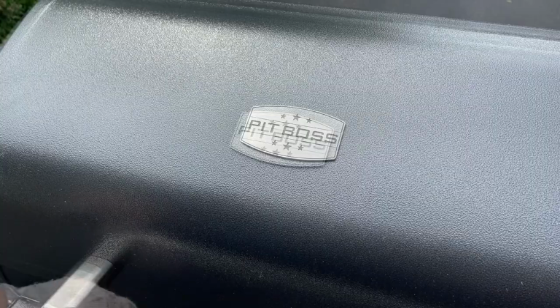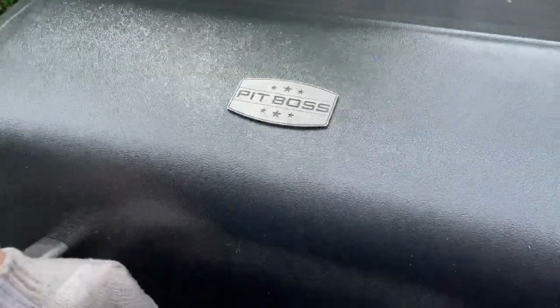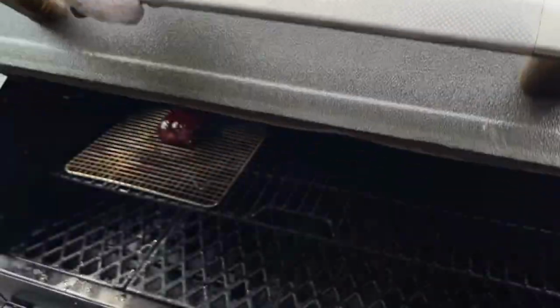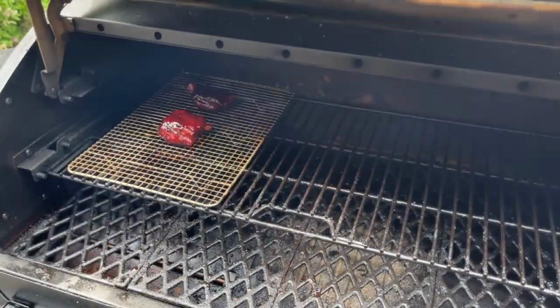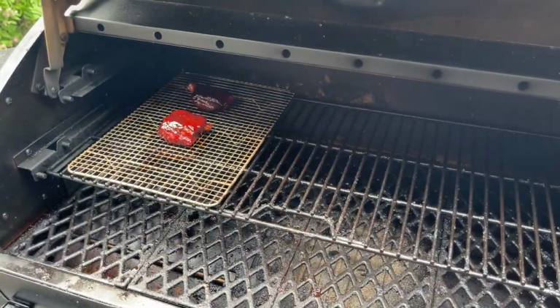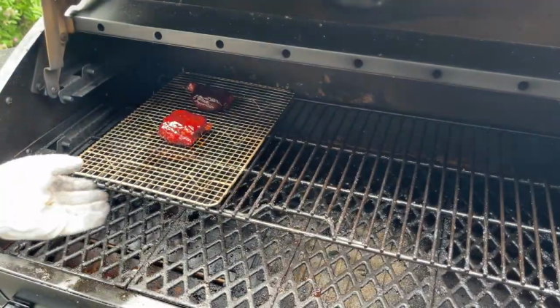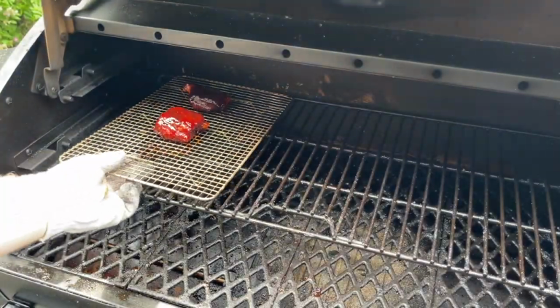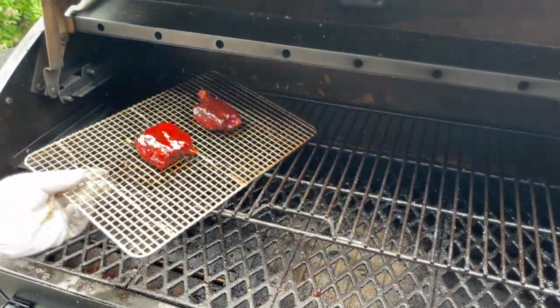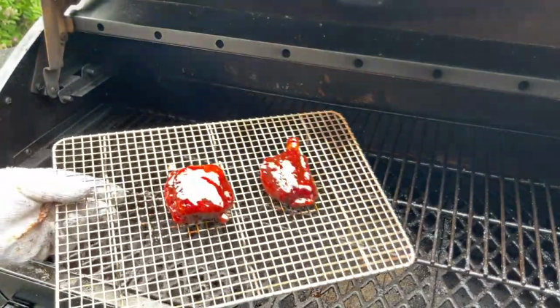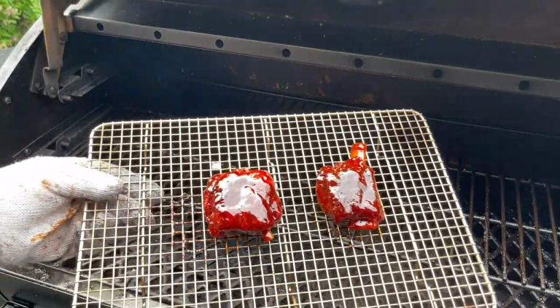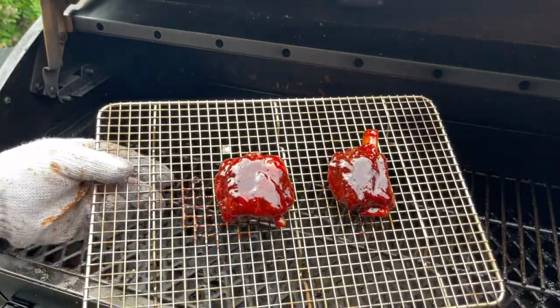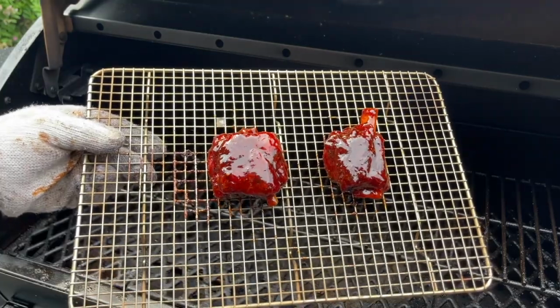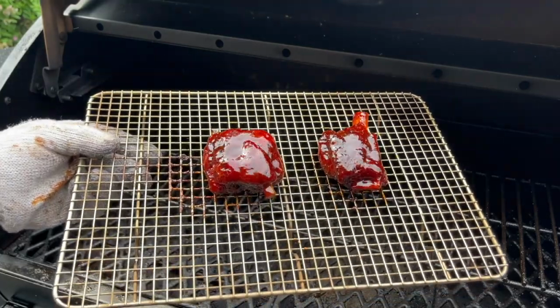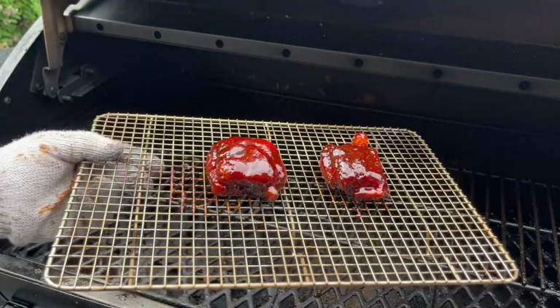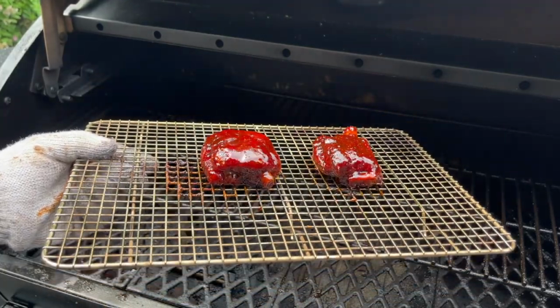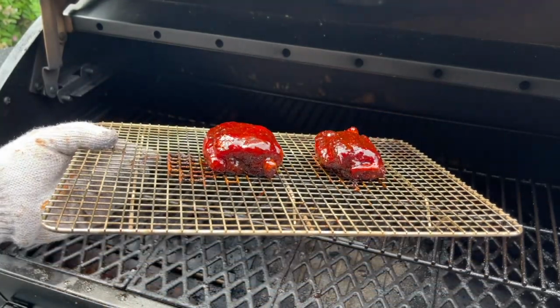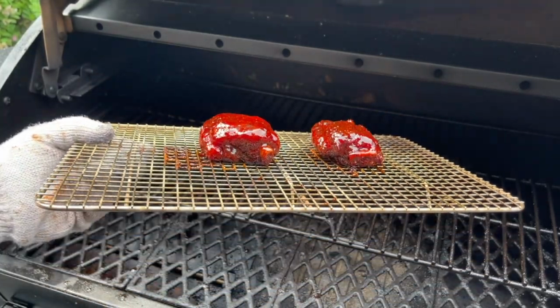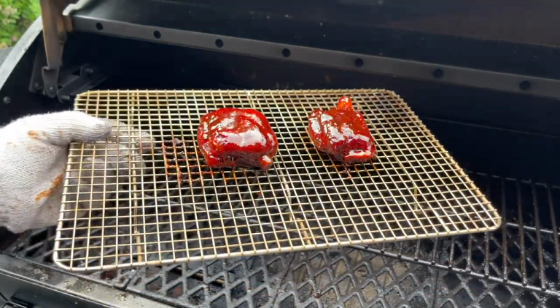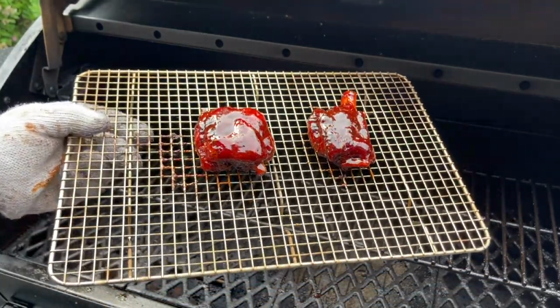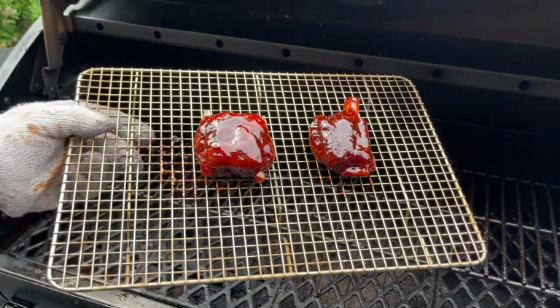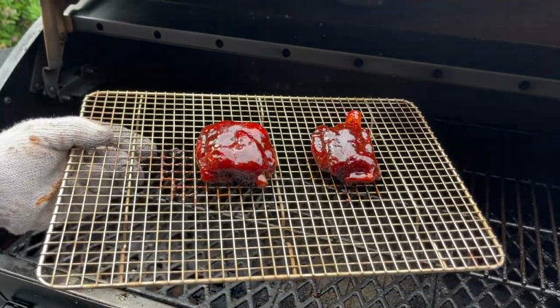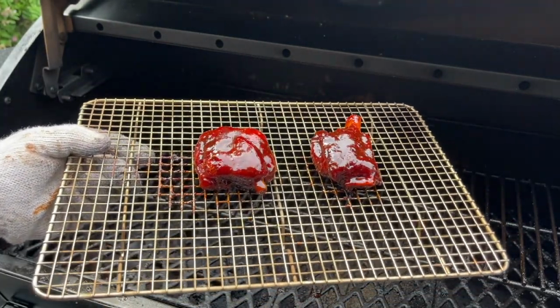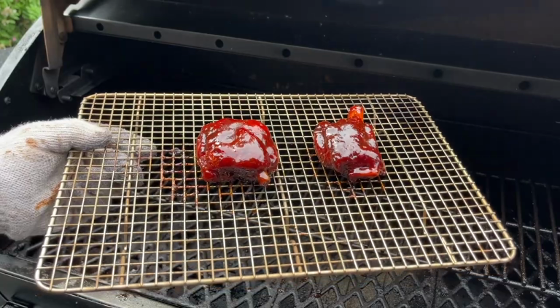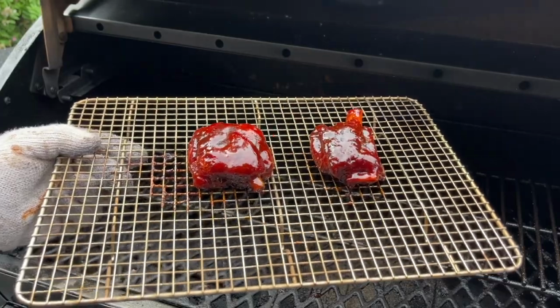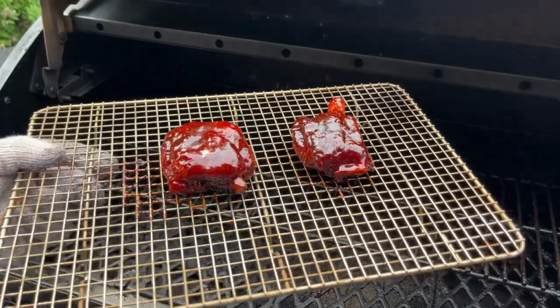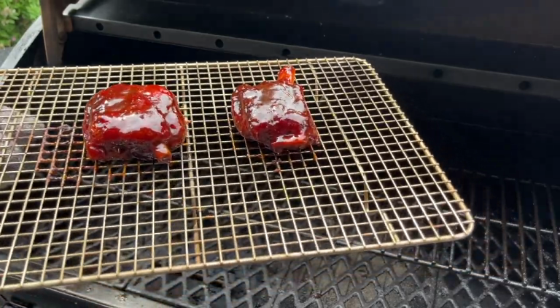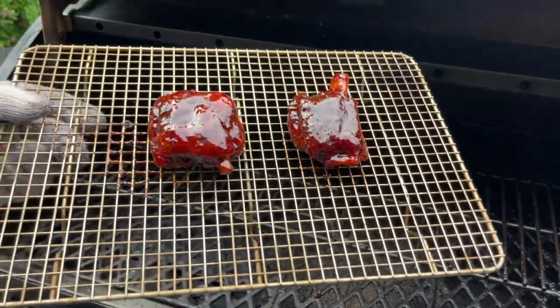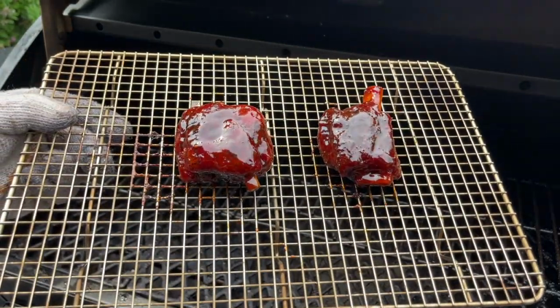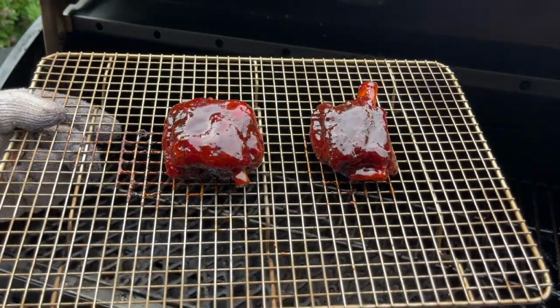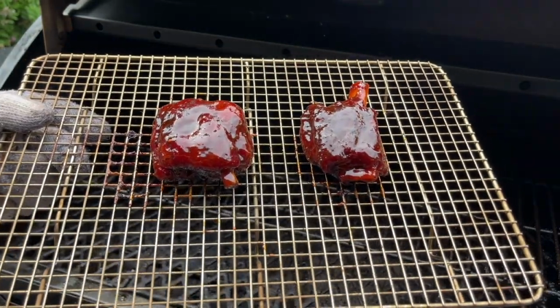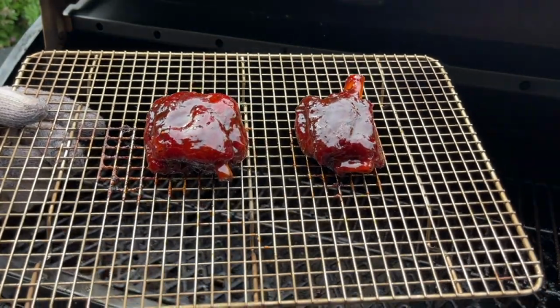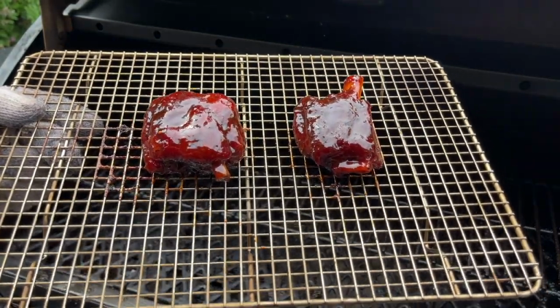It's been about five minutes. We went ahead and let our sauce set. Those look absolutely delicious — beautiful glaze, beautiful color. We're gonna get these inside, let them rest, and then it'll be time for a taste test.